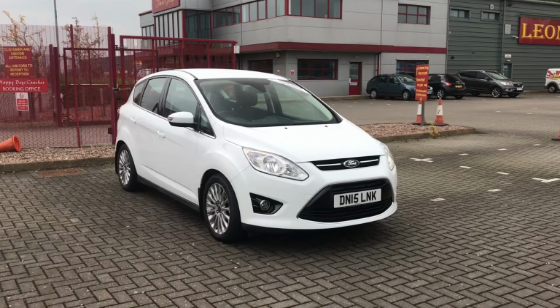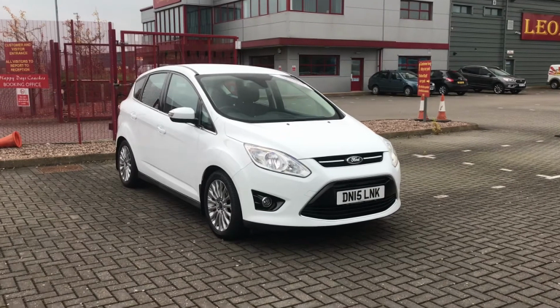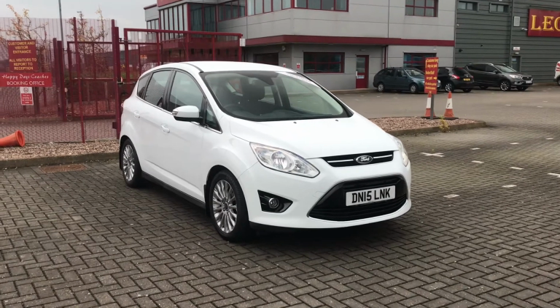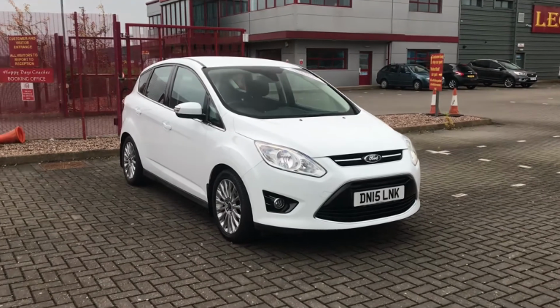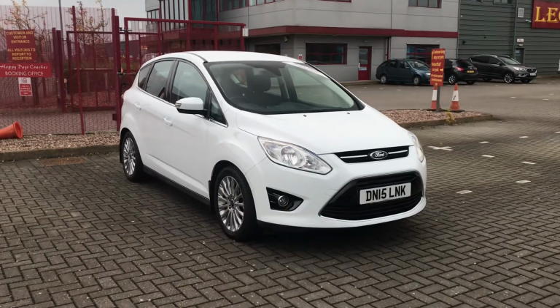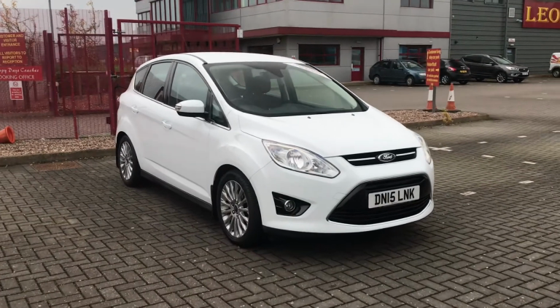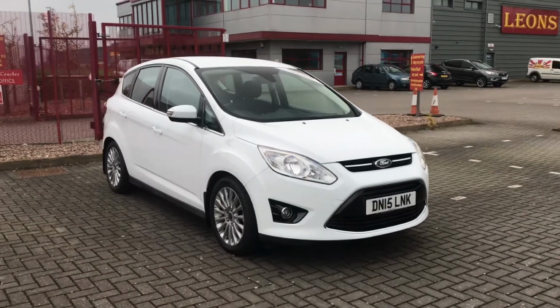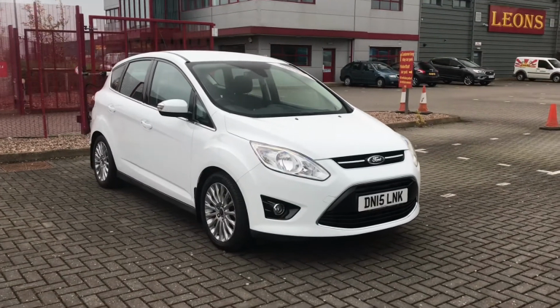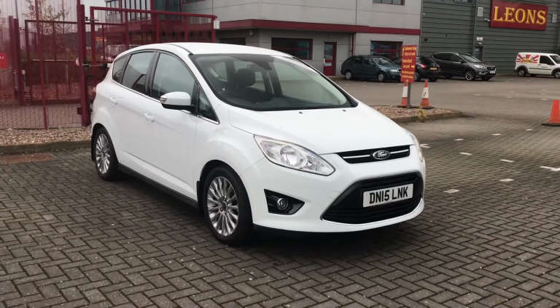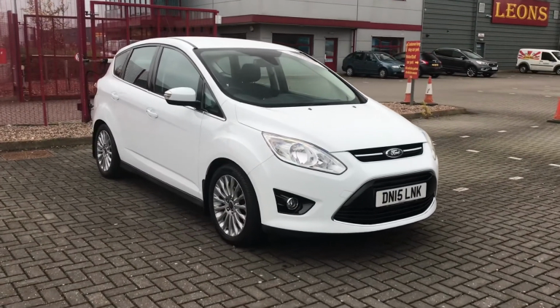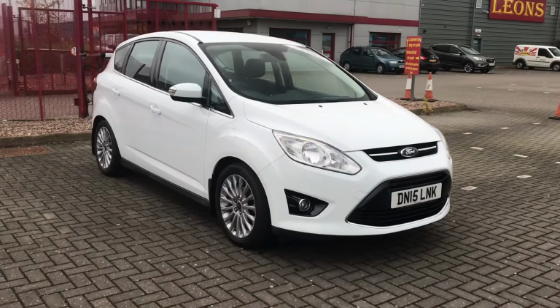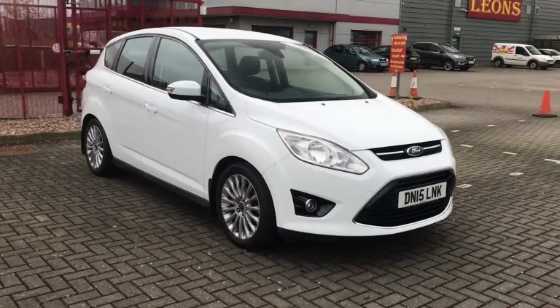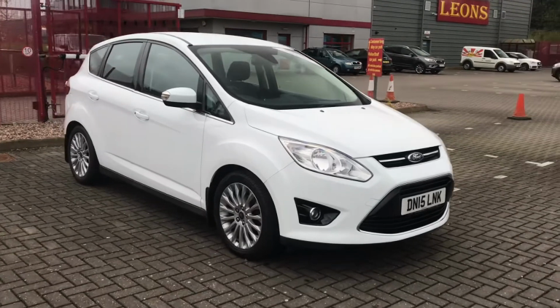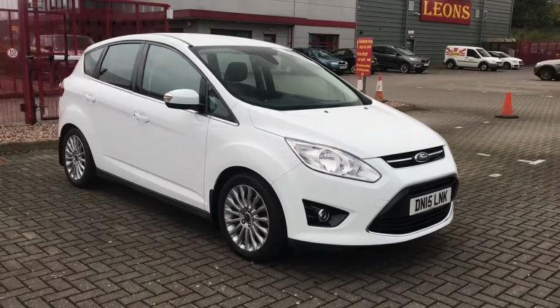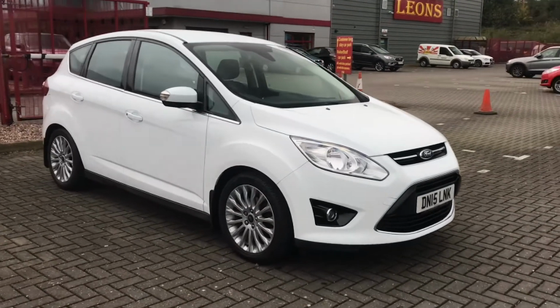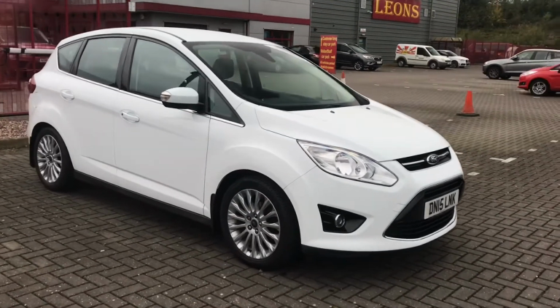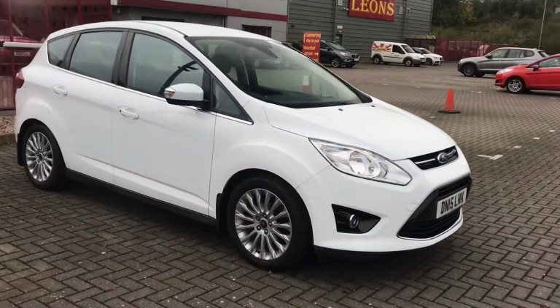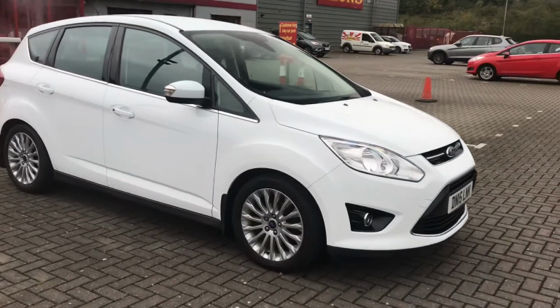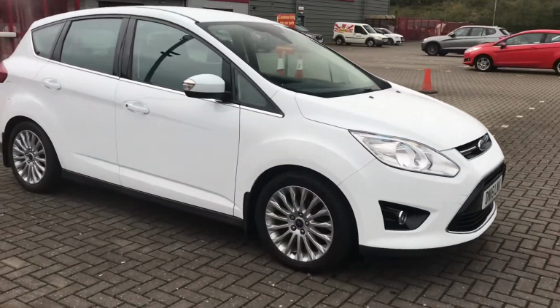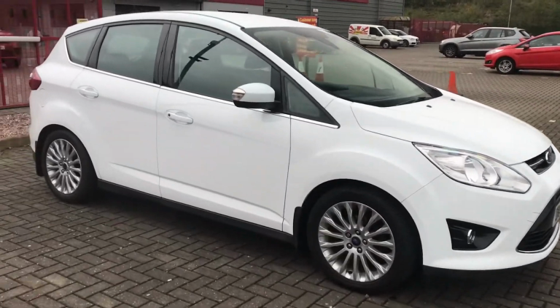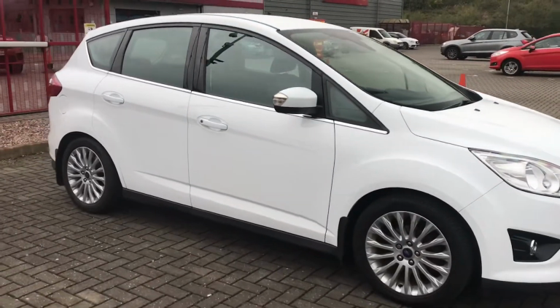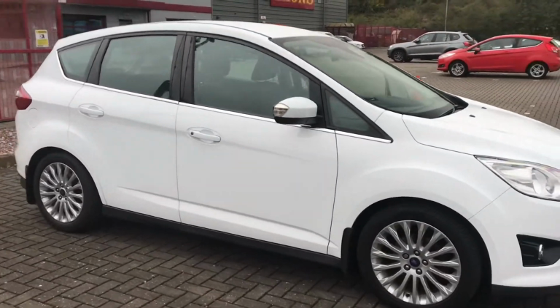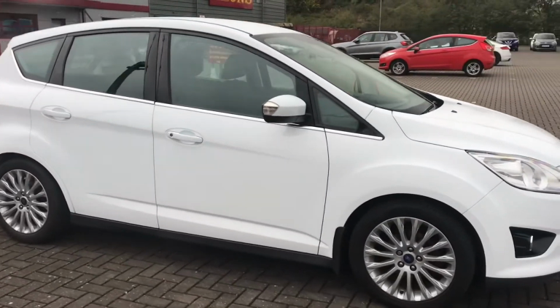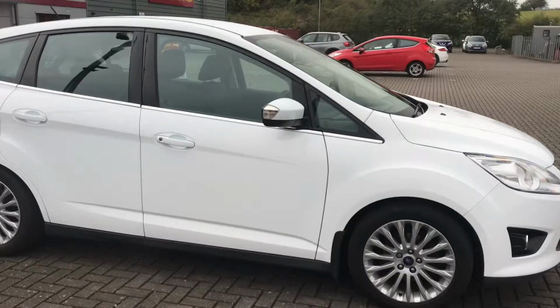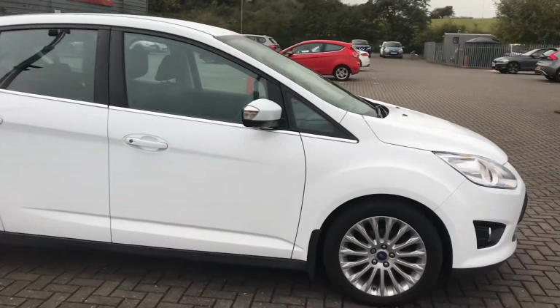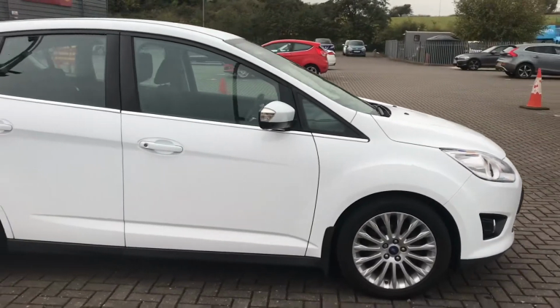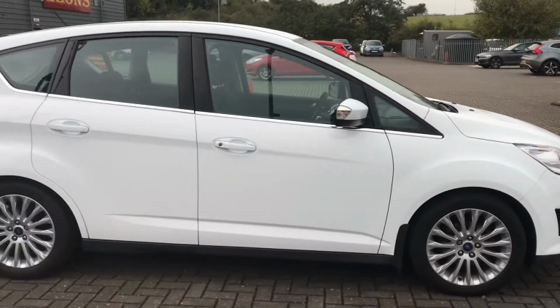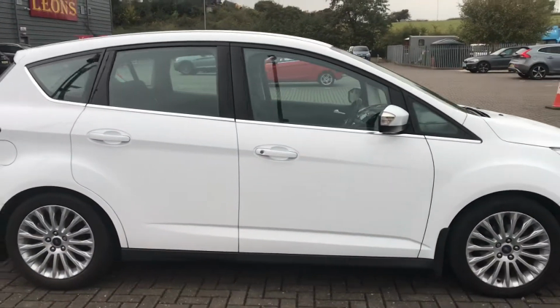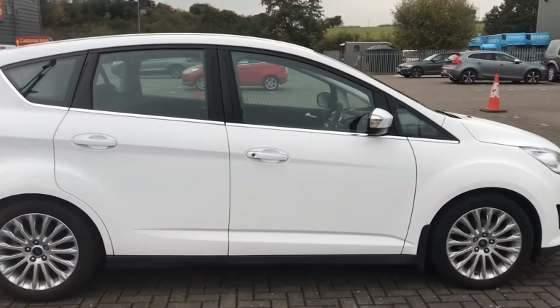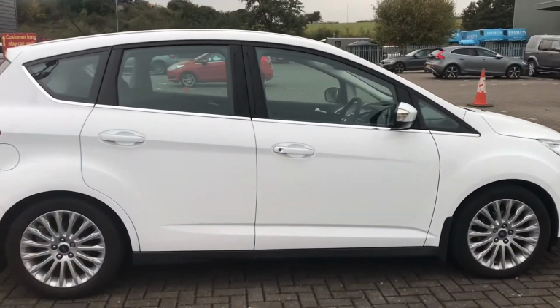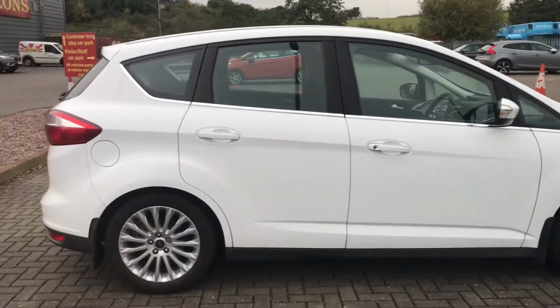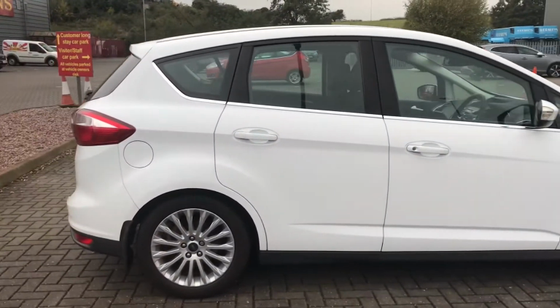Hi, here's Charlotte from Stafford Motor Match. Here we have the Ford C-Max in white. This is a very spacious car which is good for families.